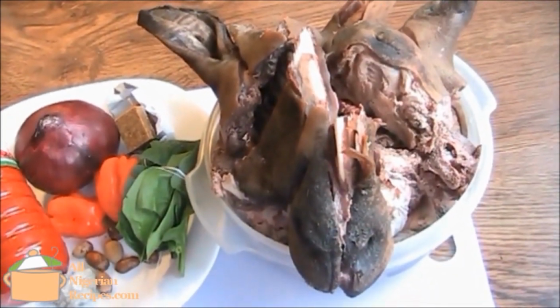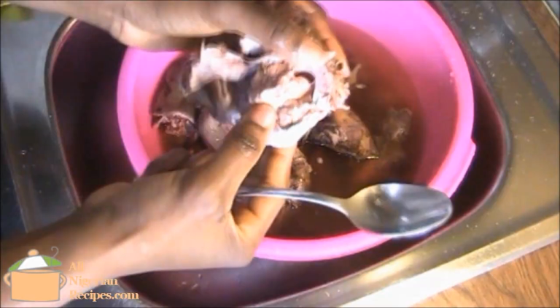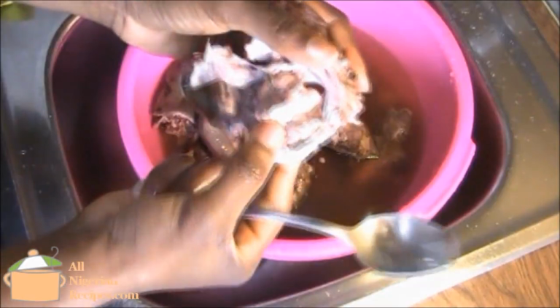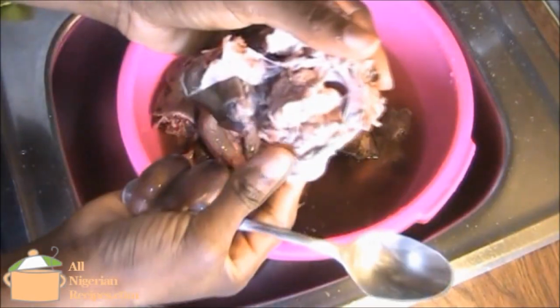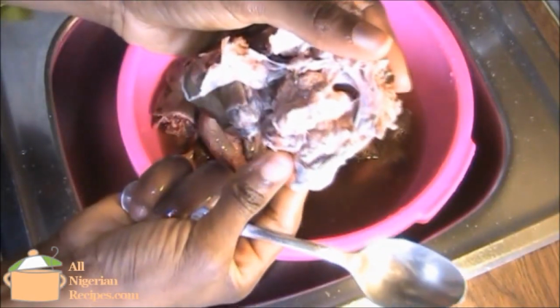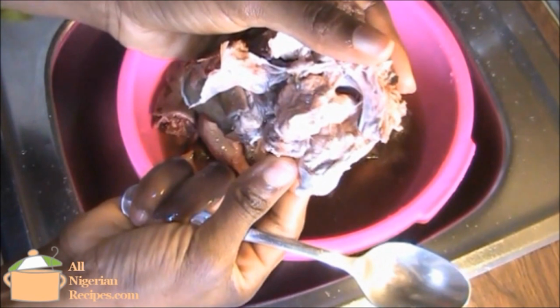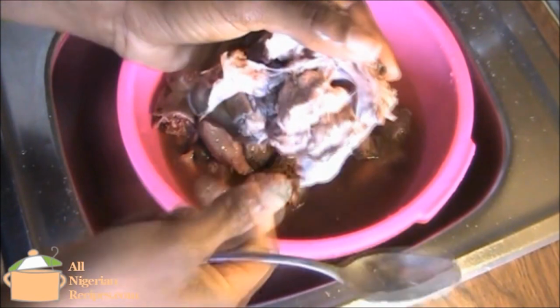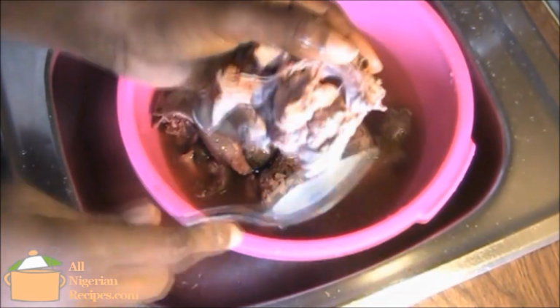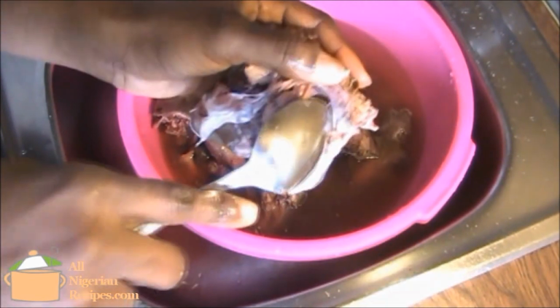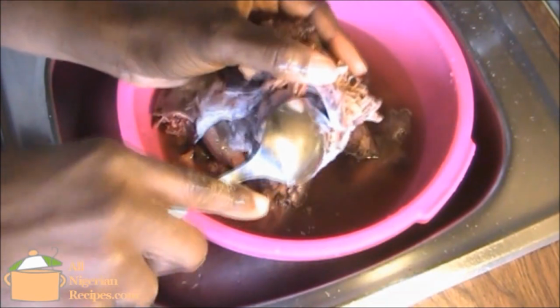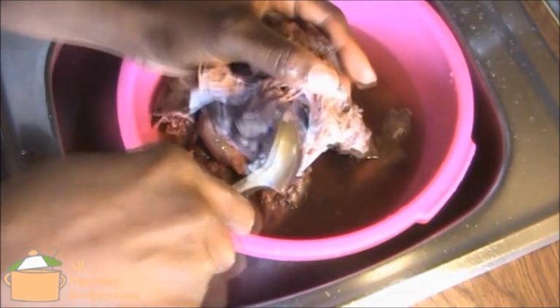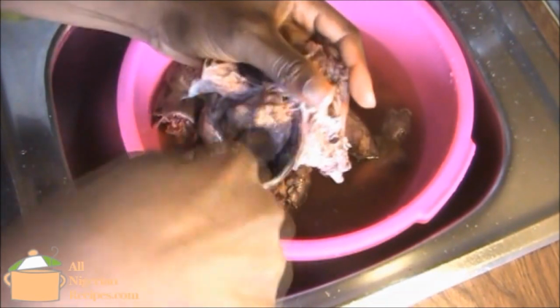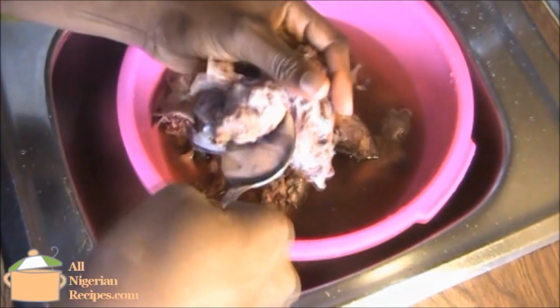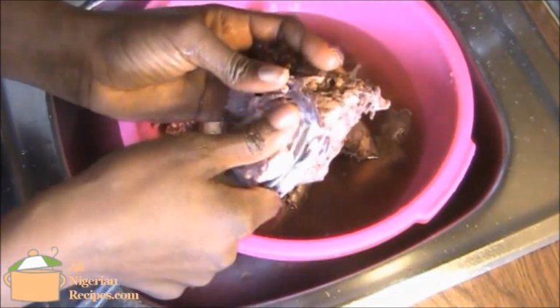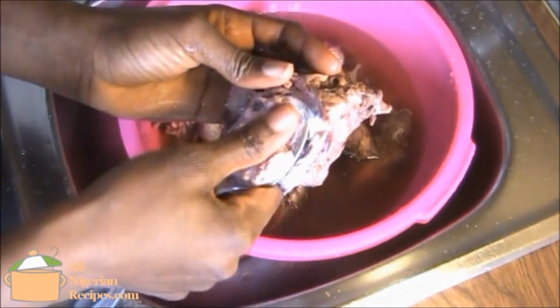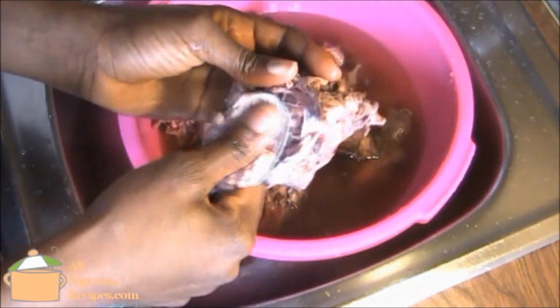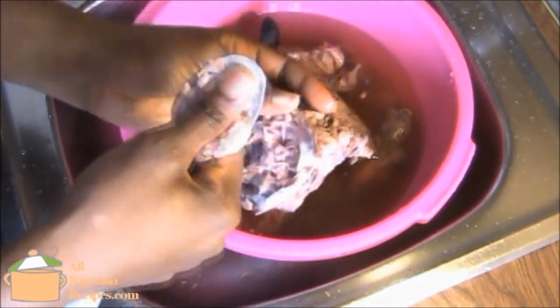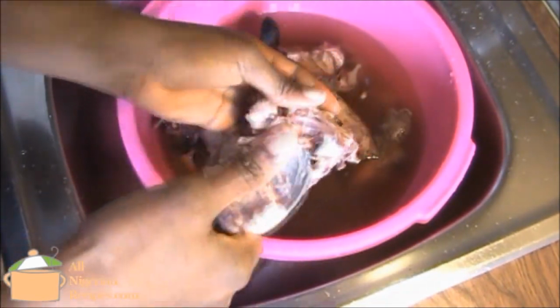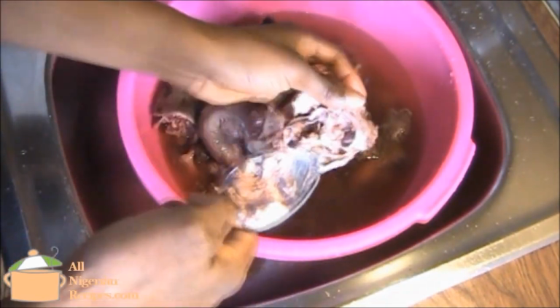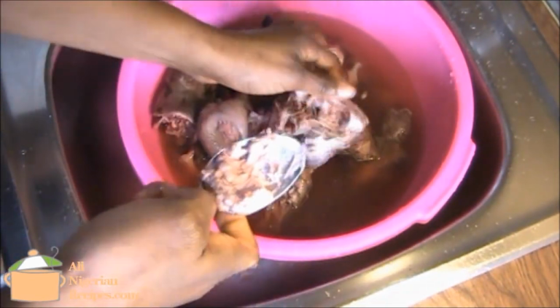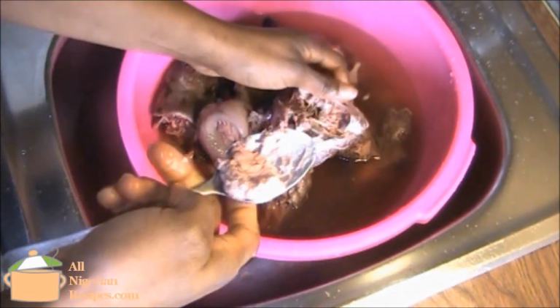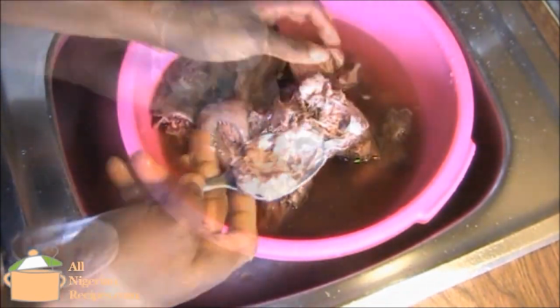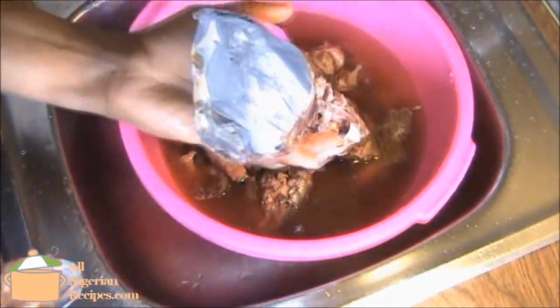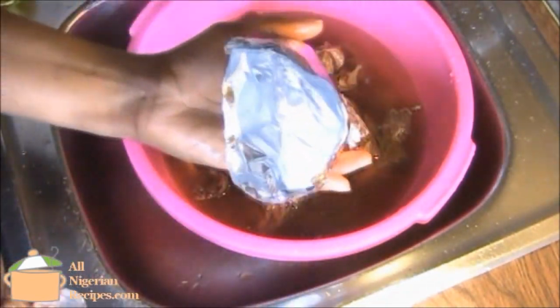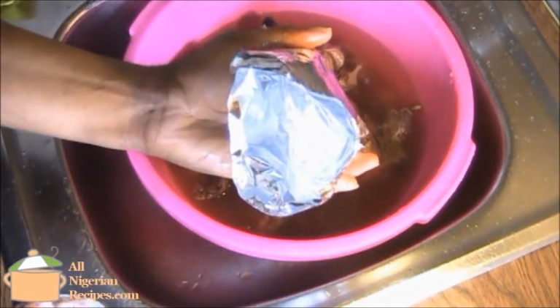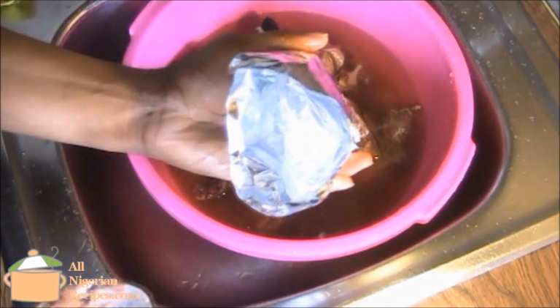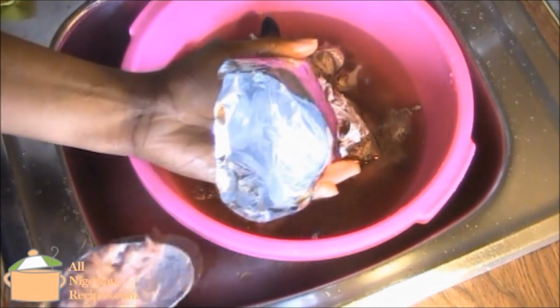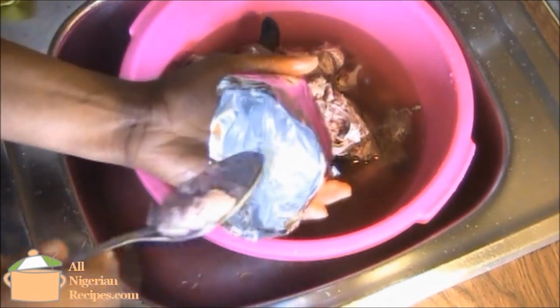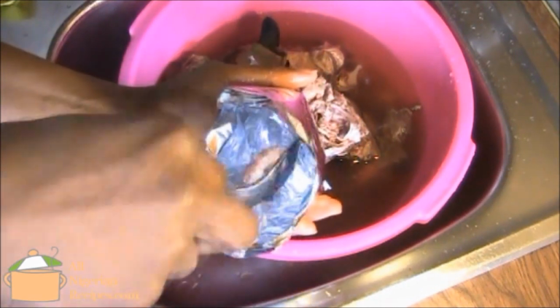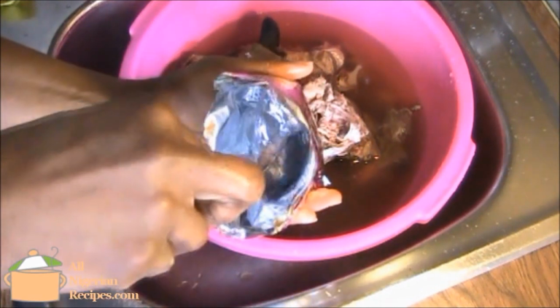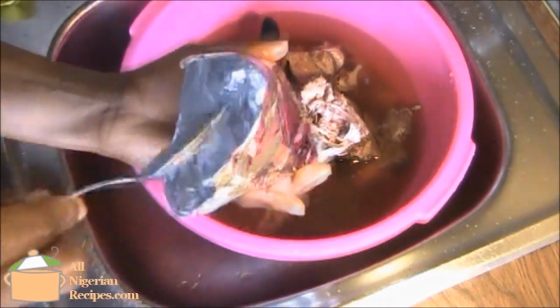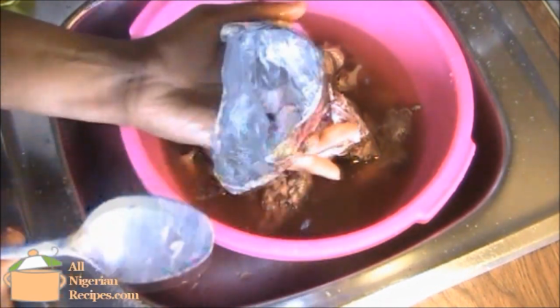Here I'm just separating the brain from the rest of the Isieru, because it is used to further thicken the palm oil paste, as you will see later.